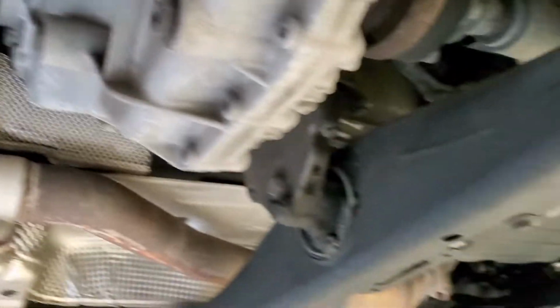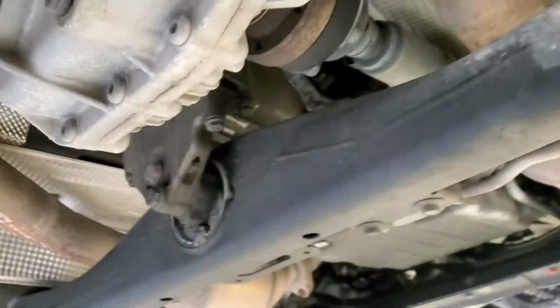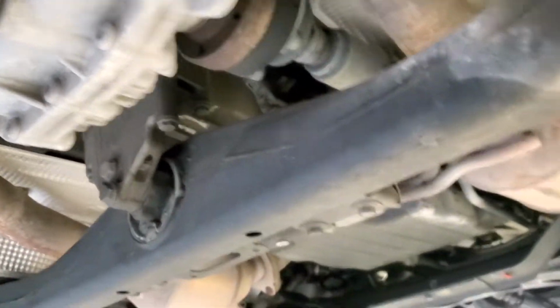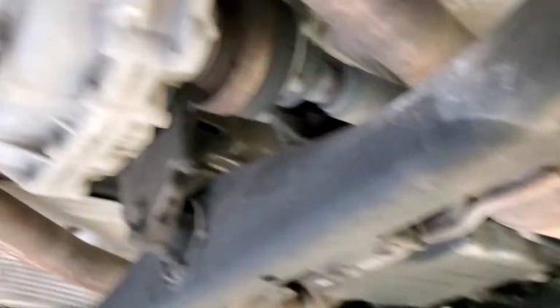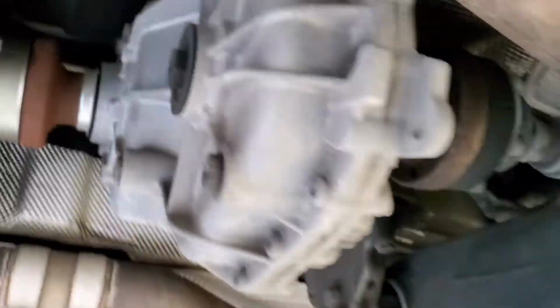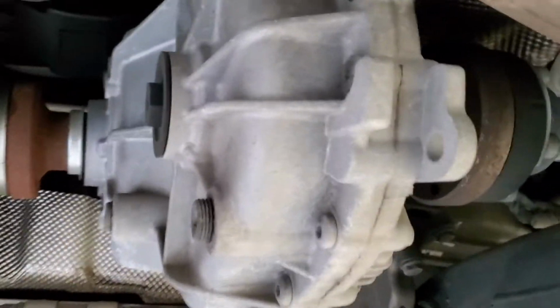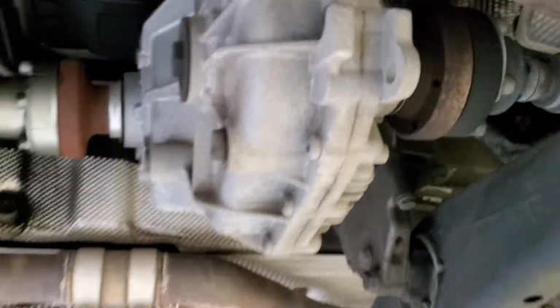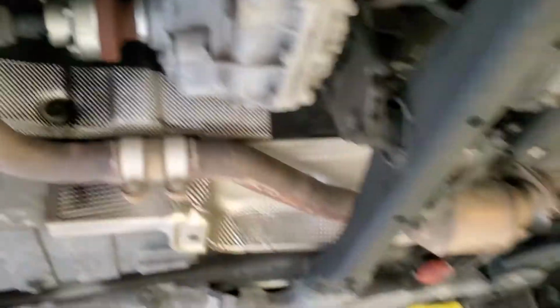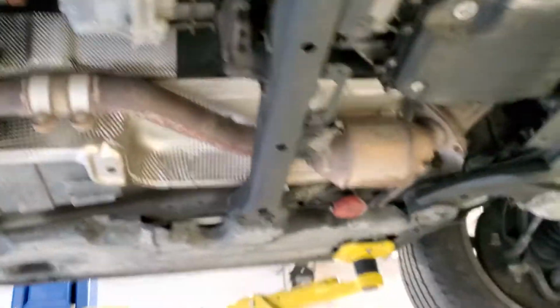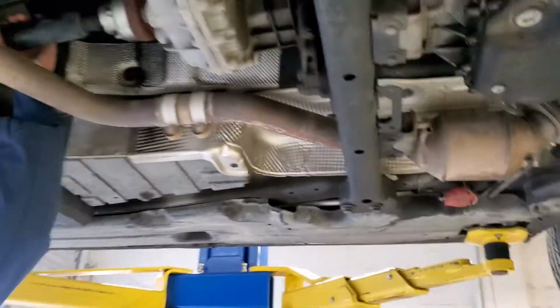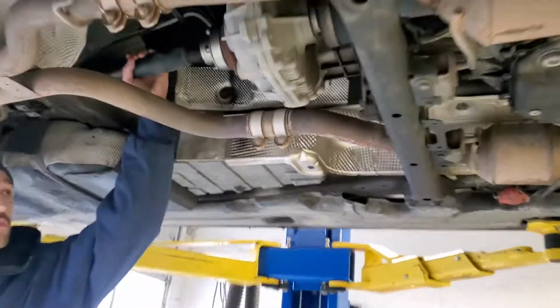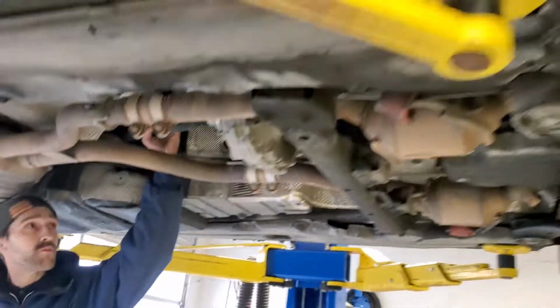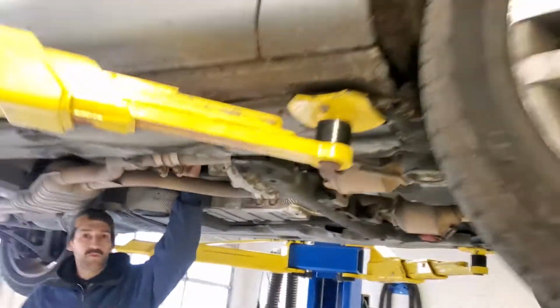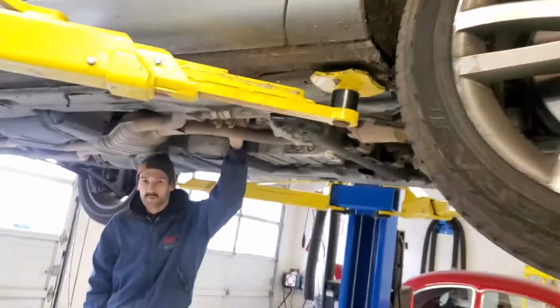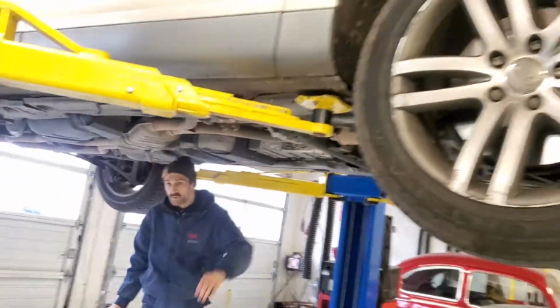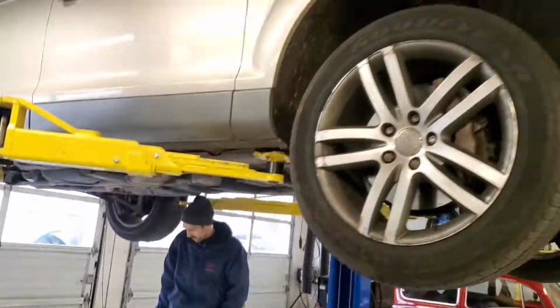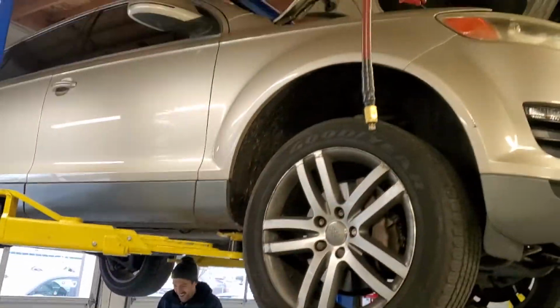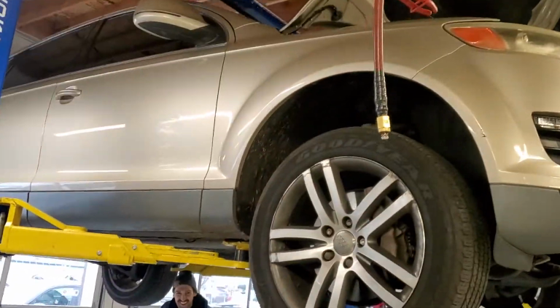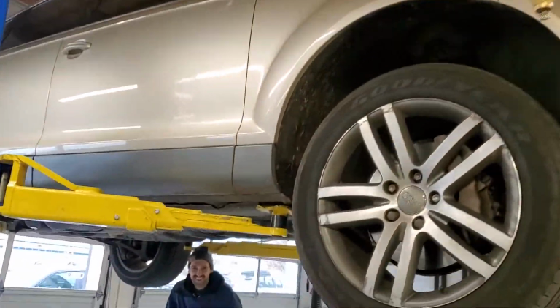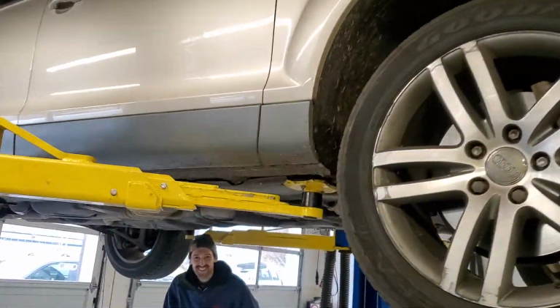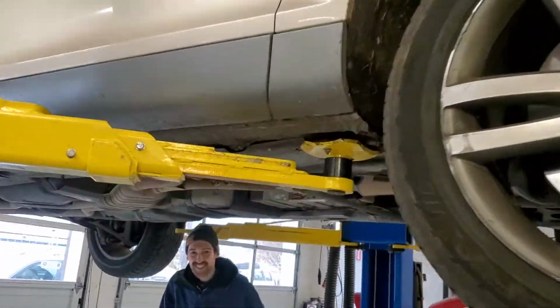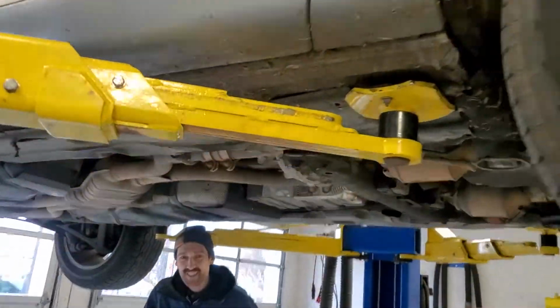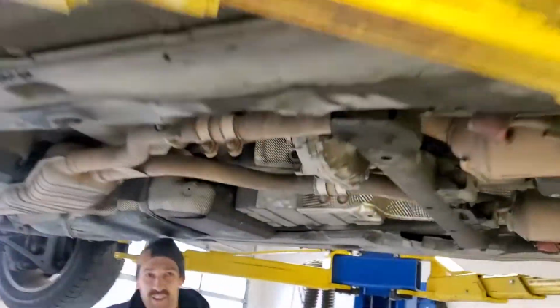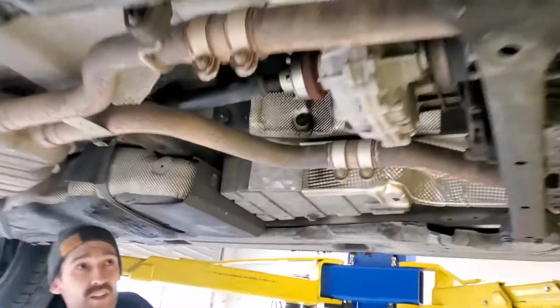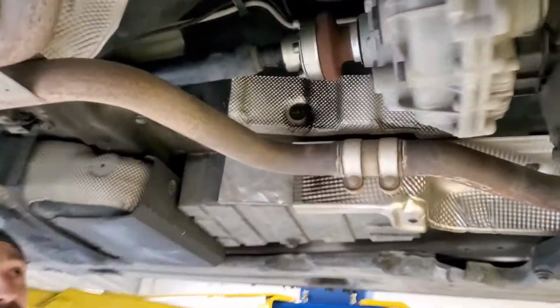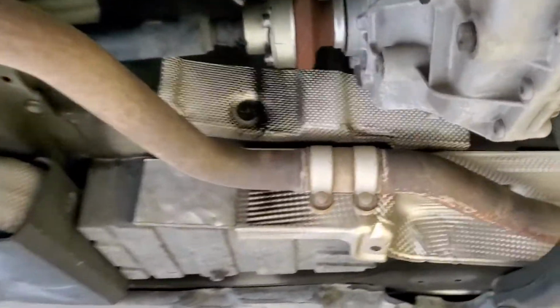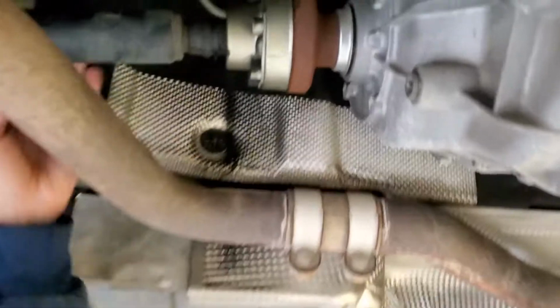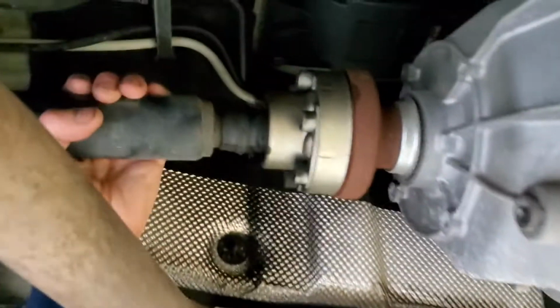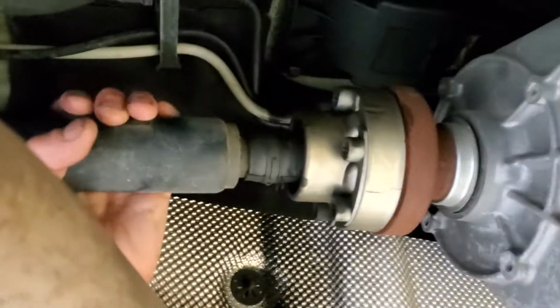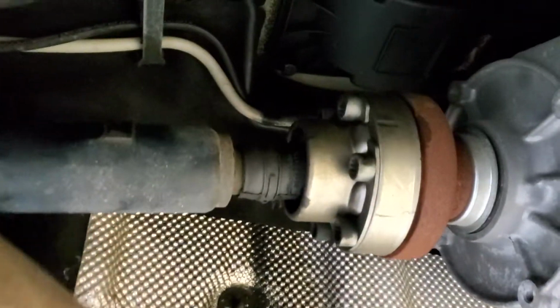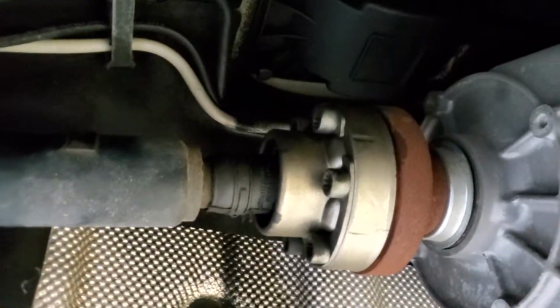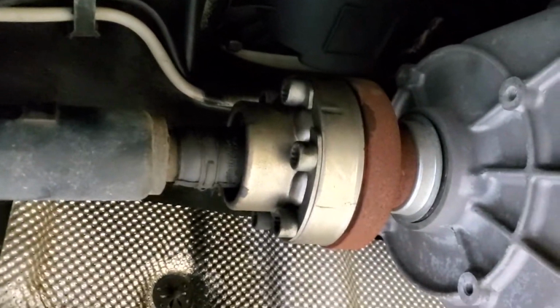So we're under the Q7, and we're looking here in the middle of the car. Hold on, let me get some point of reference here. So we're going to the middle underneath, and this is from the transfer case, the output shaft, to the rear.